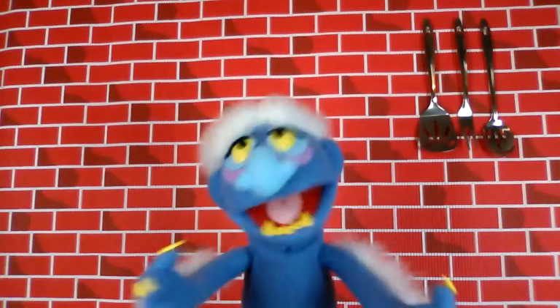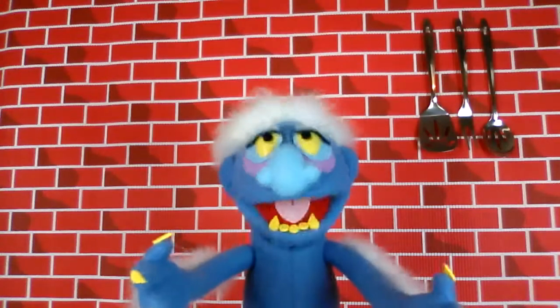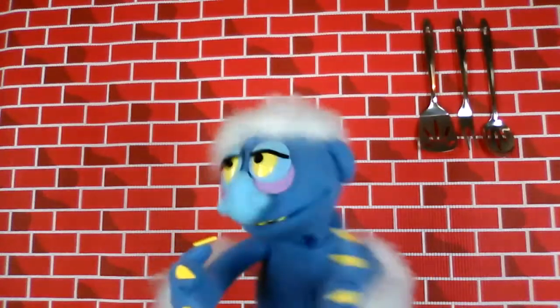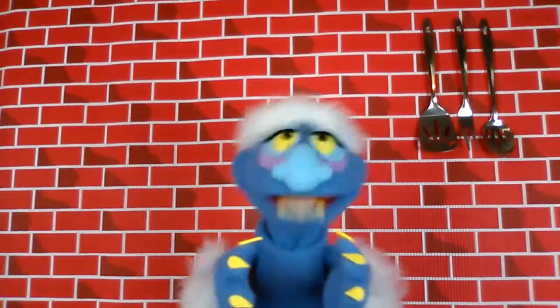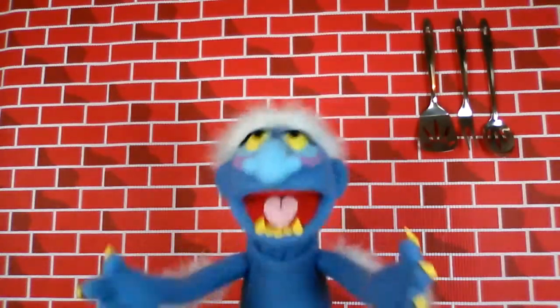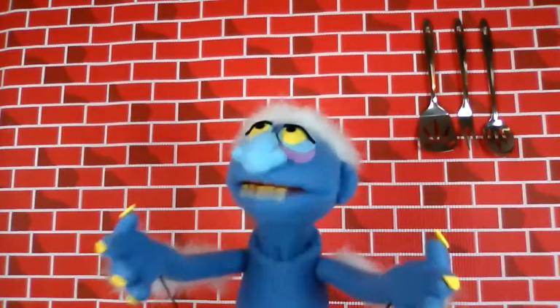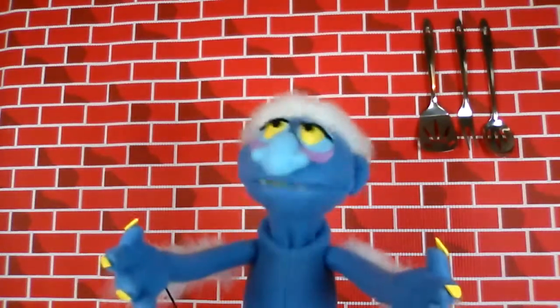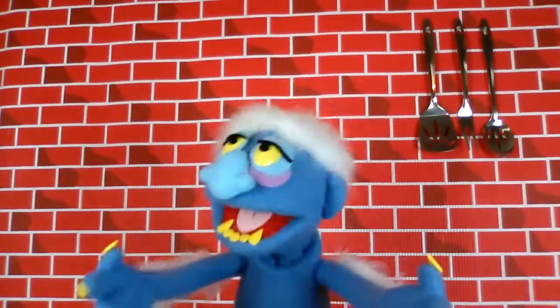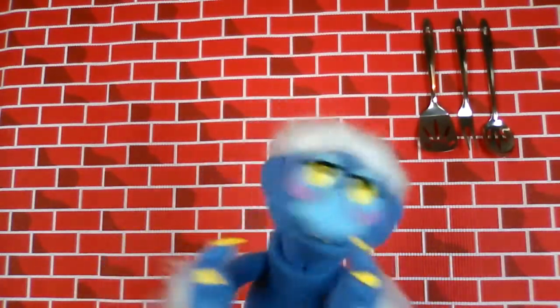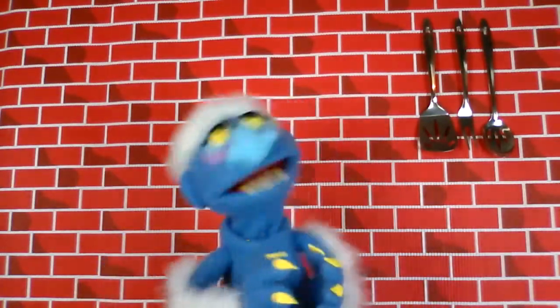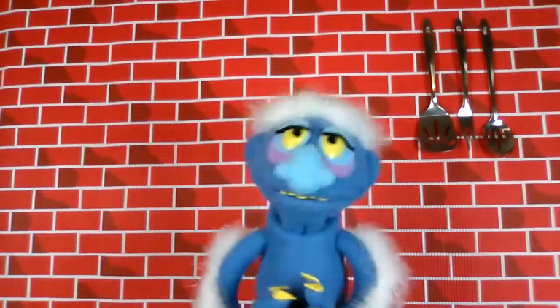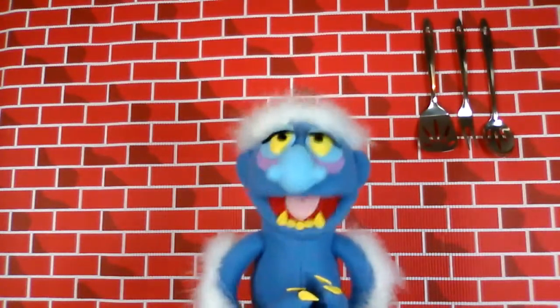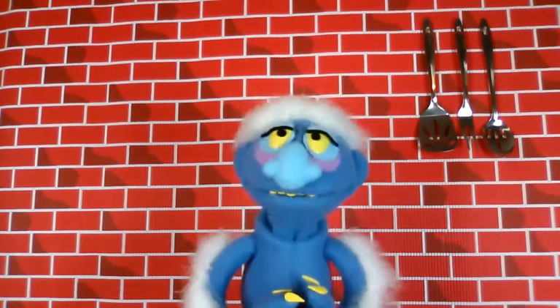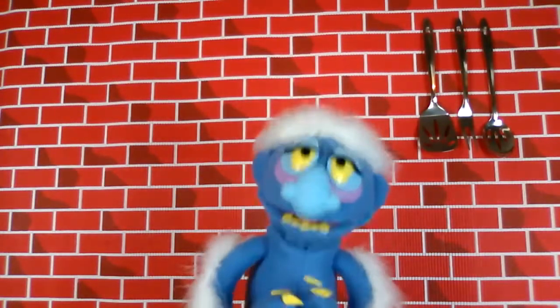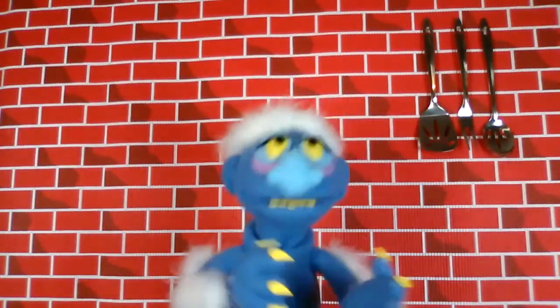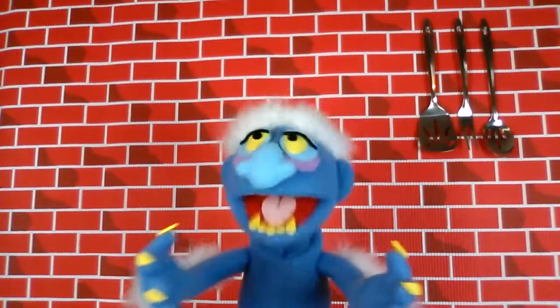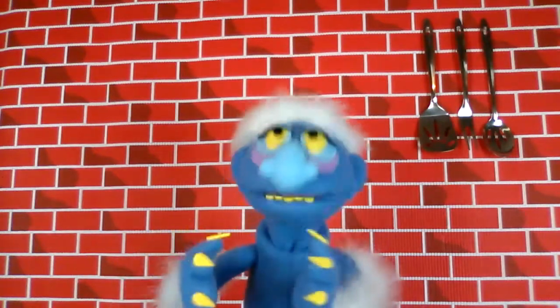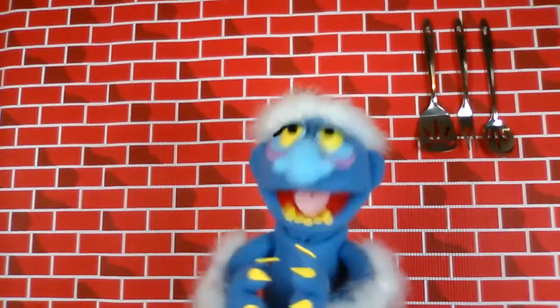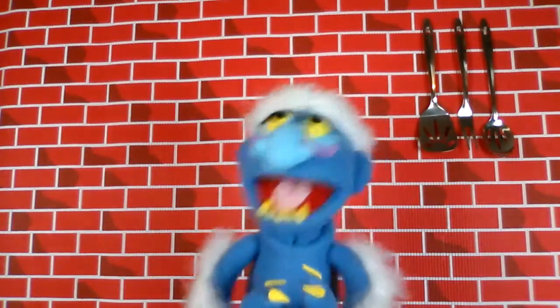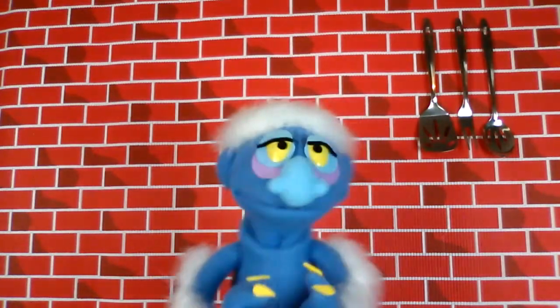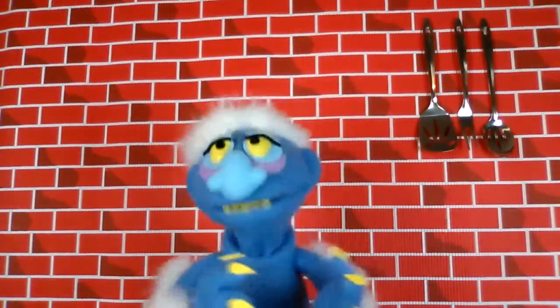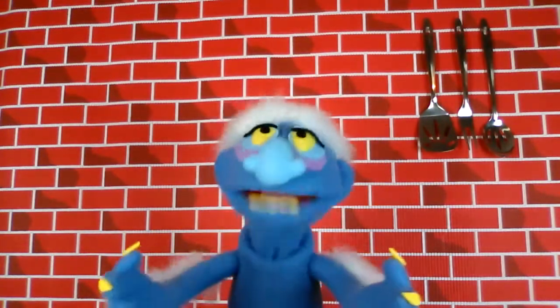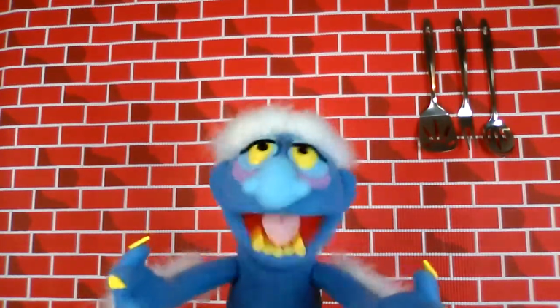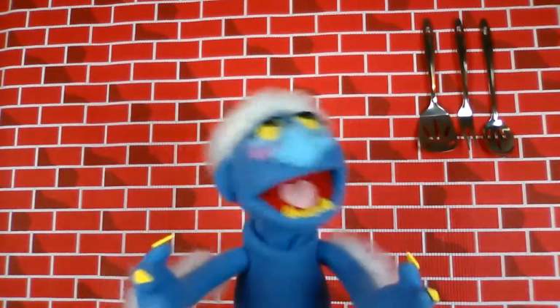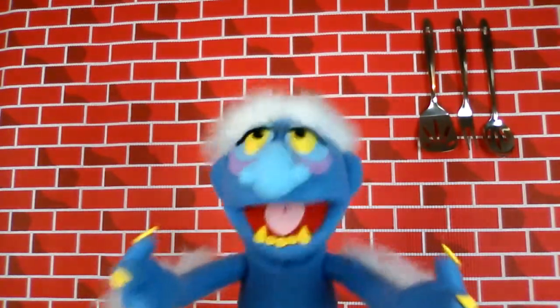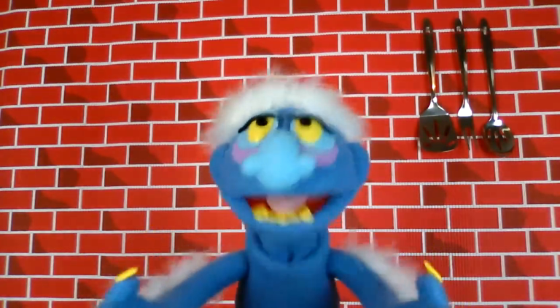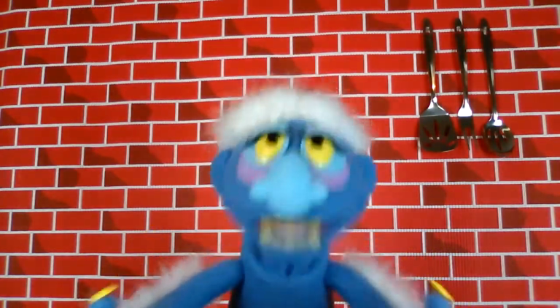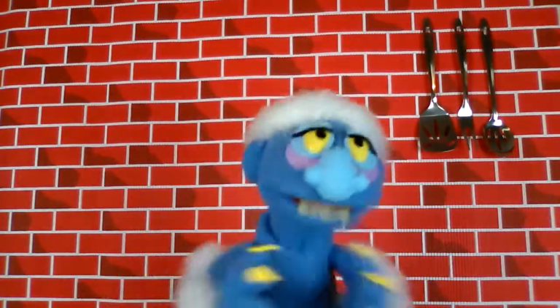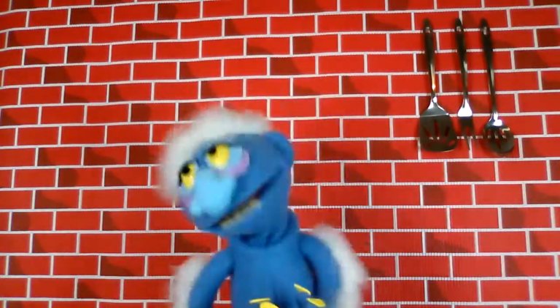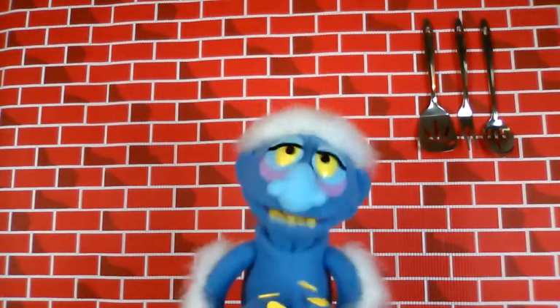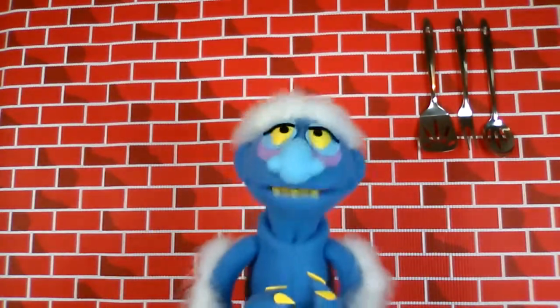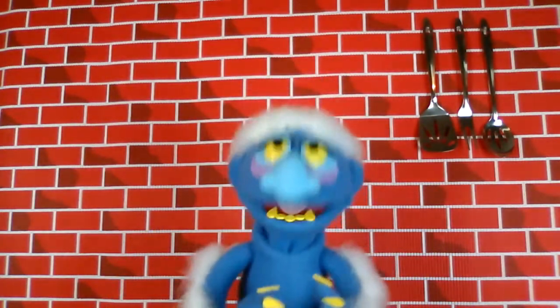Hi there! Welcome to Morlock Meals. I'm Marty the Morlock, and today I'm going to show you how you can prepare a meal for four for less than $10.